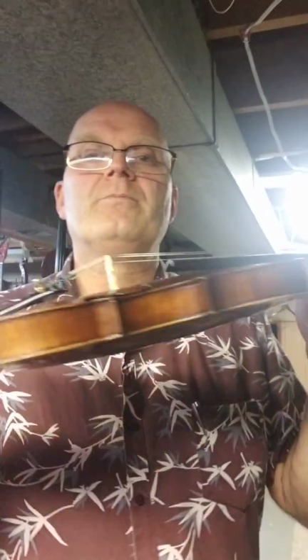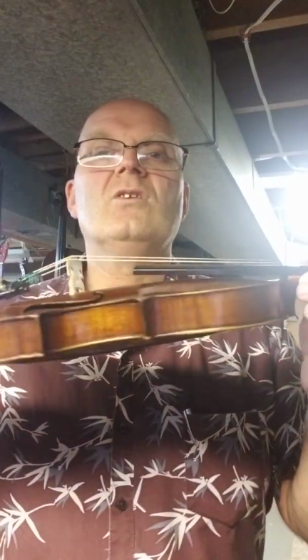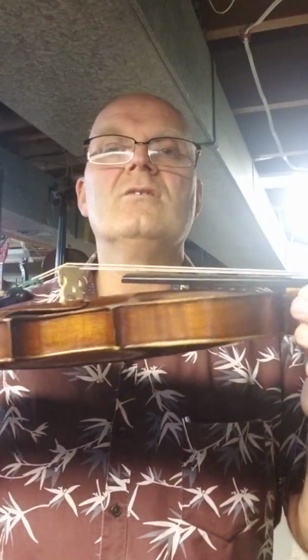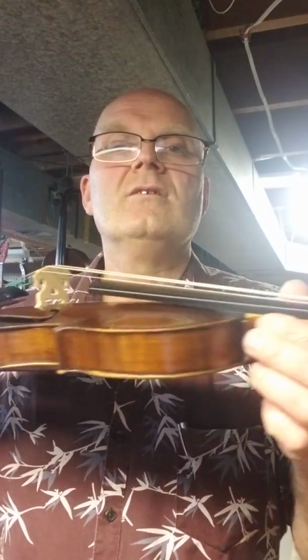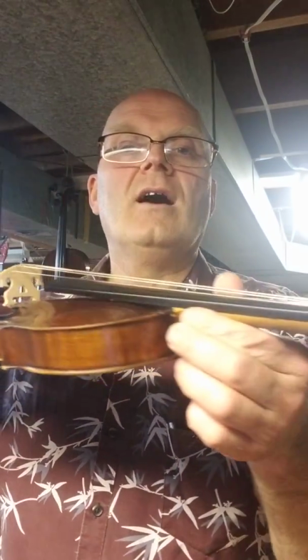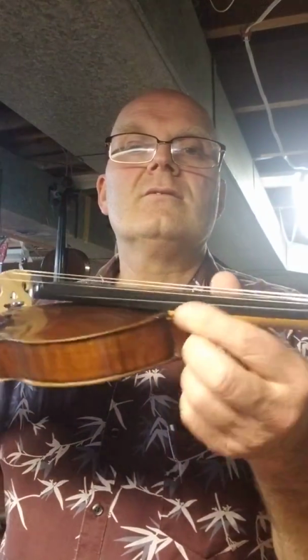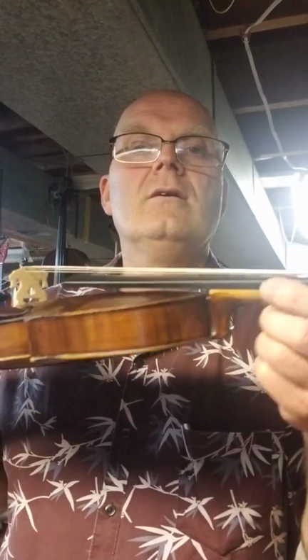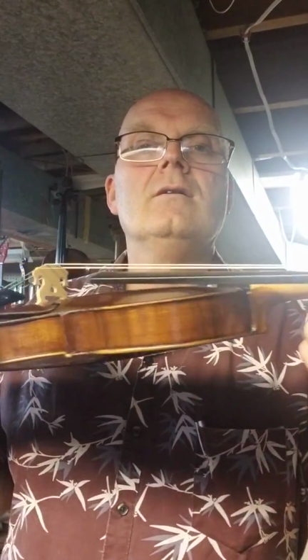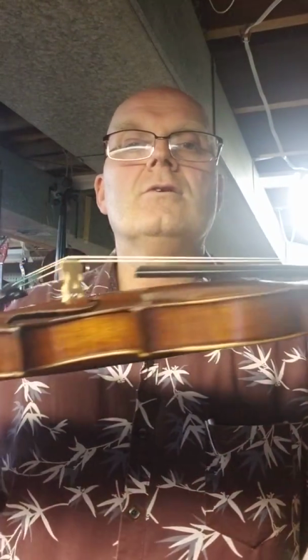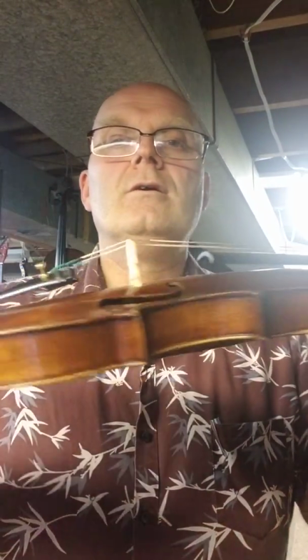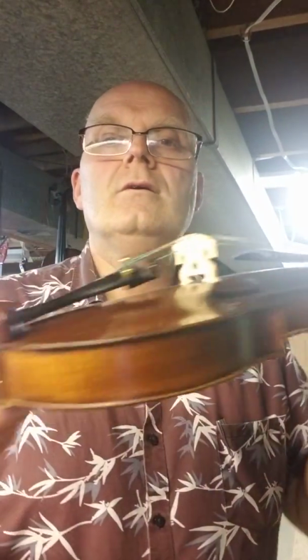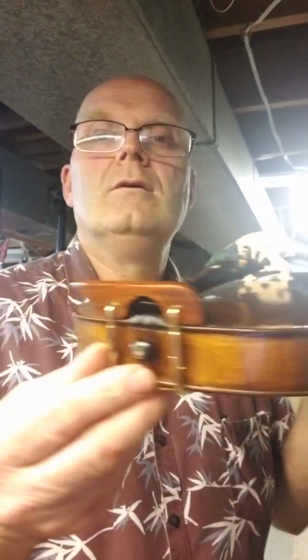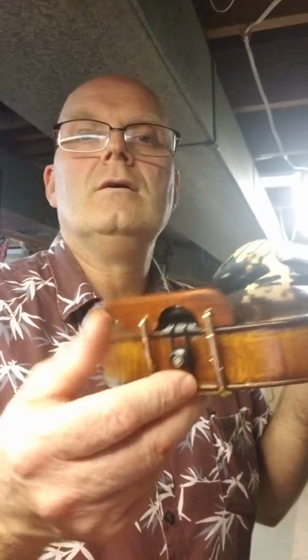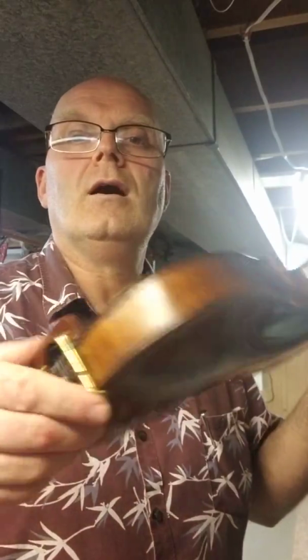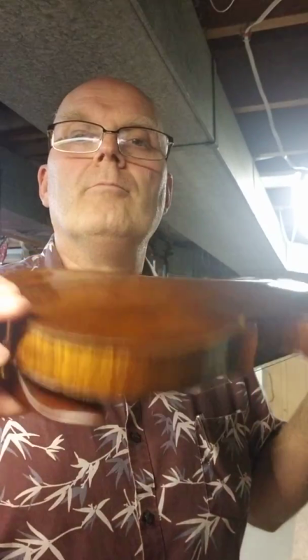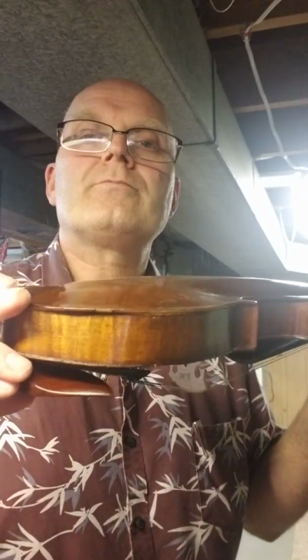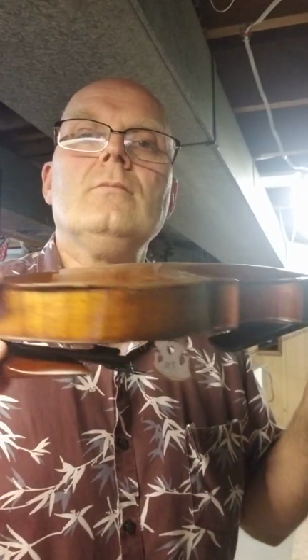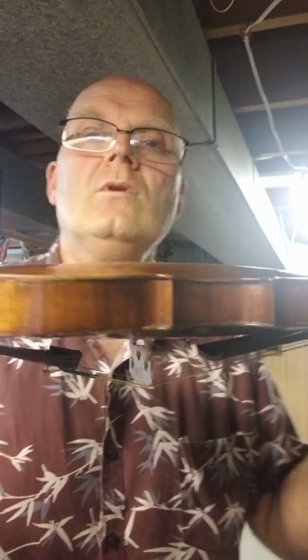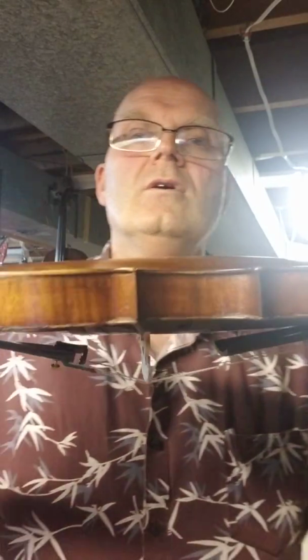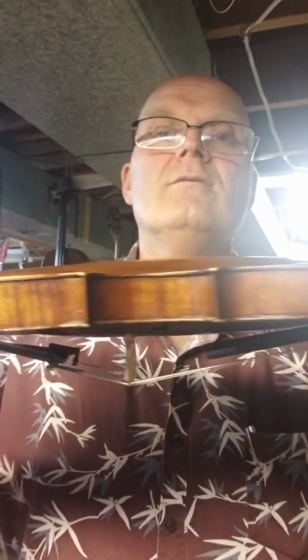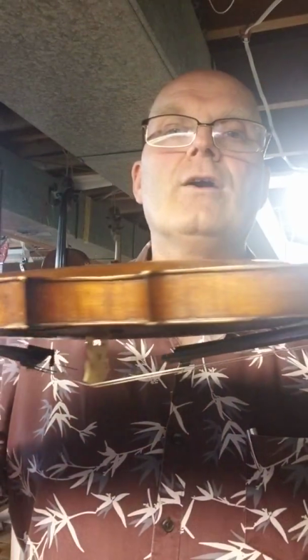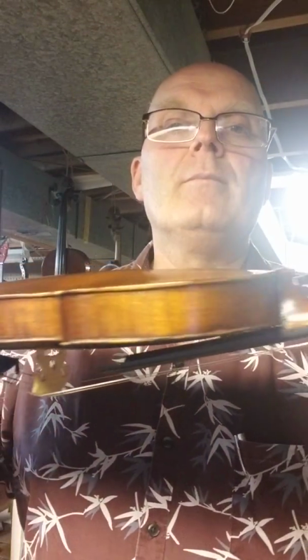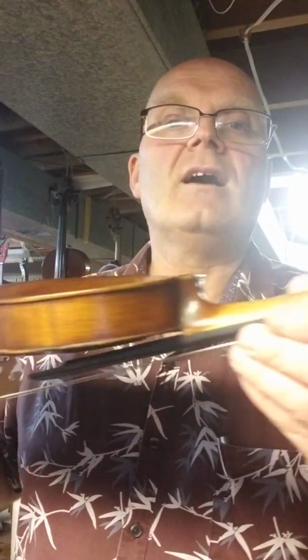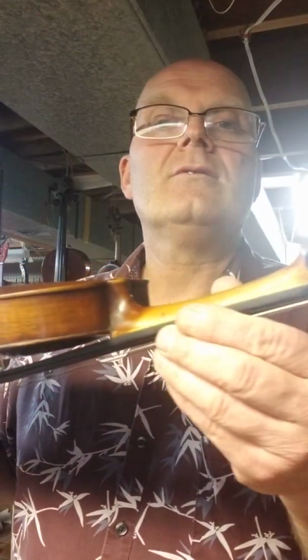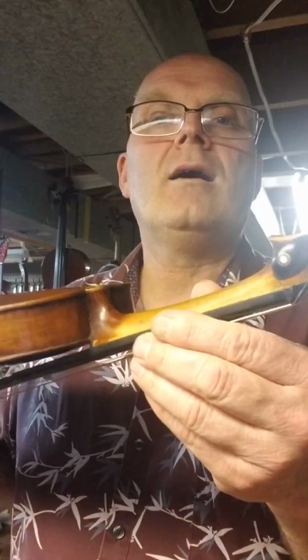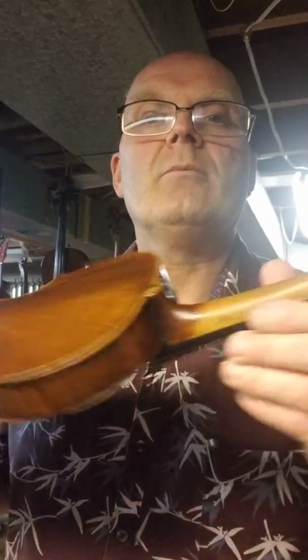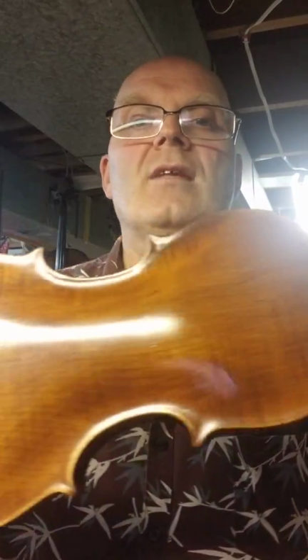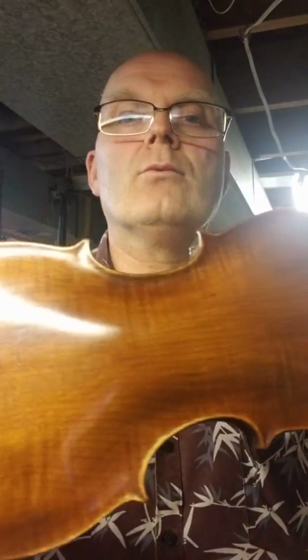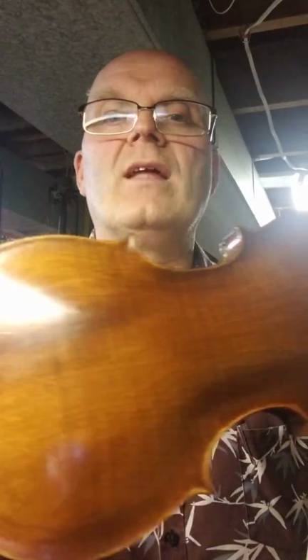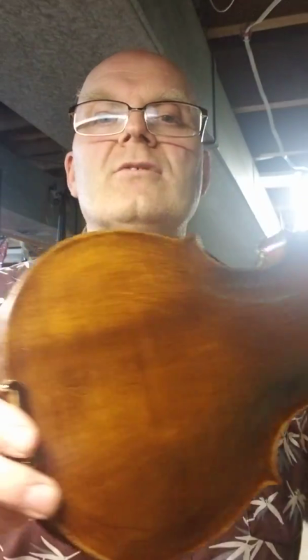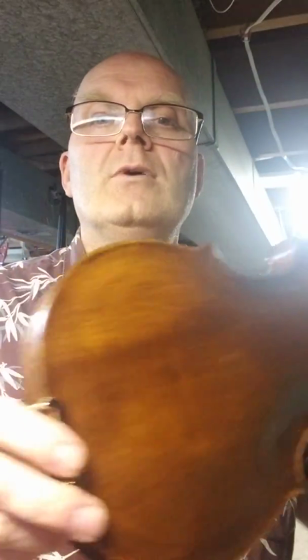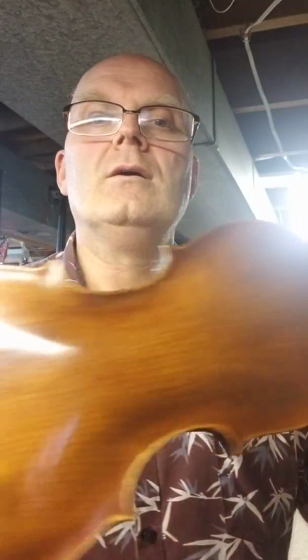You can see the sides — looks good. Fair flame on the sides. The back's not real flame to some.